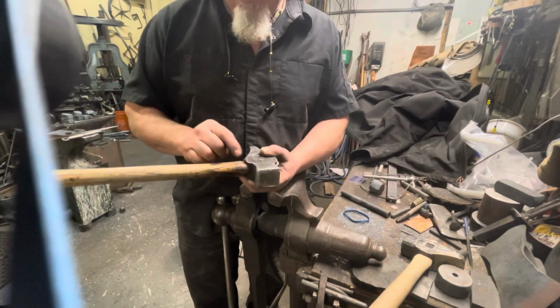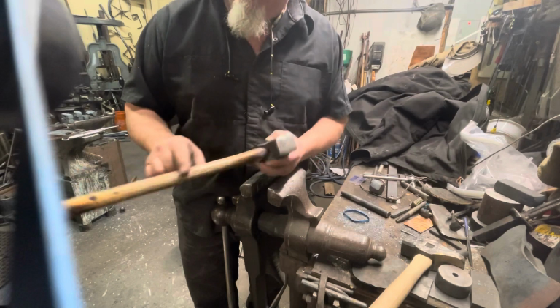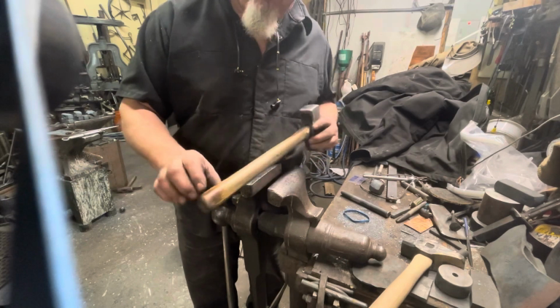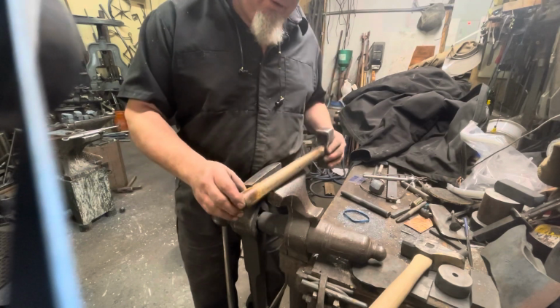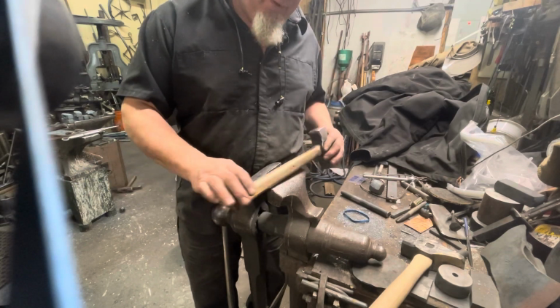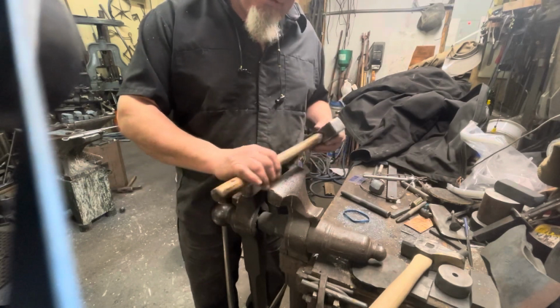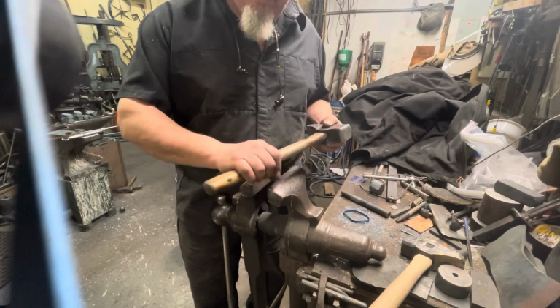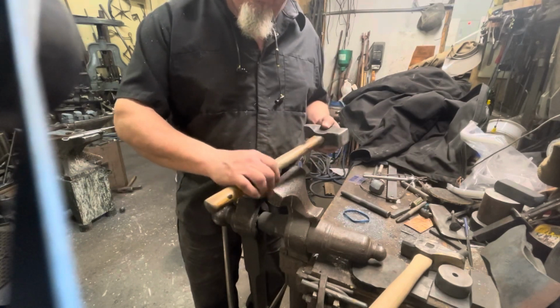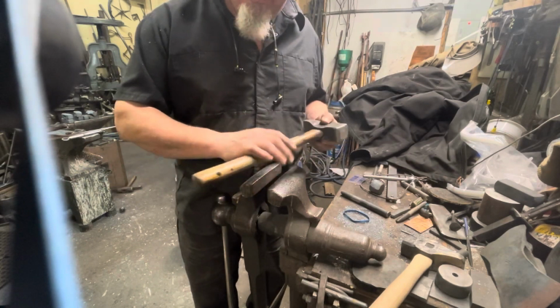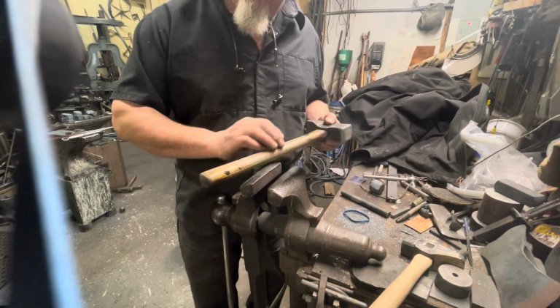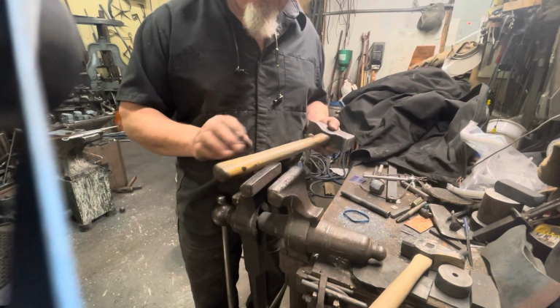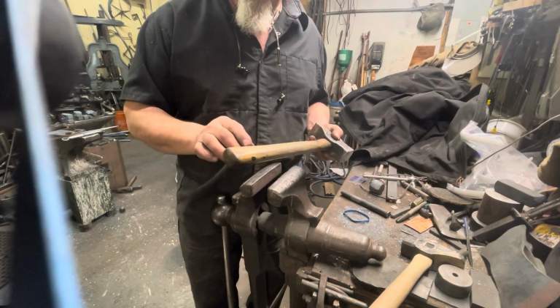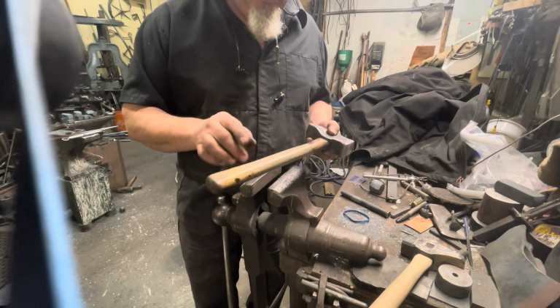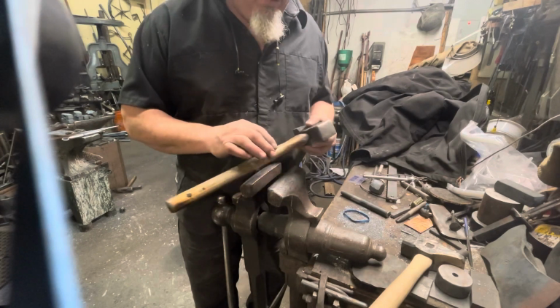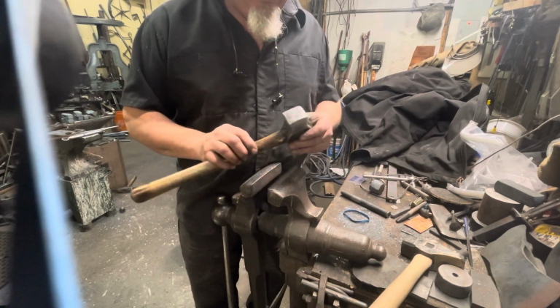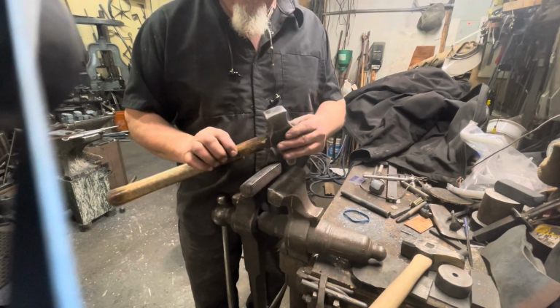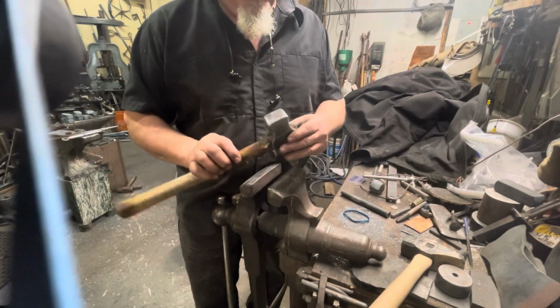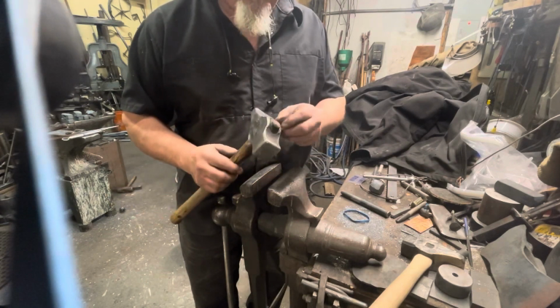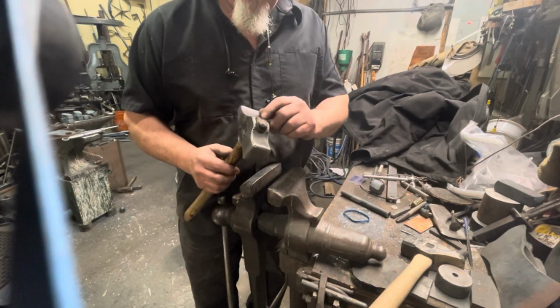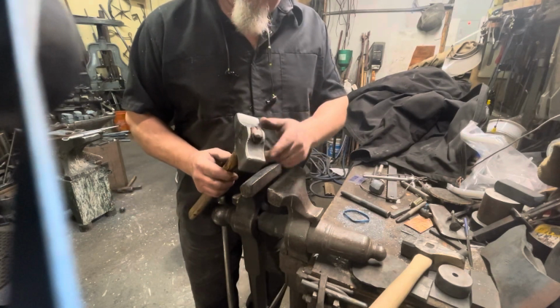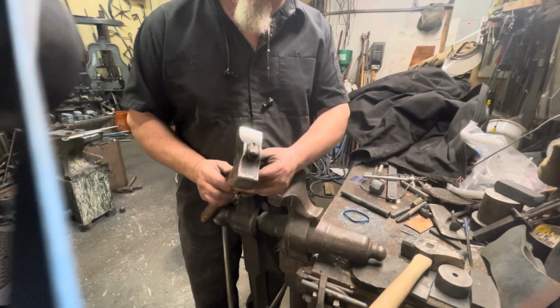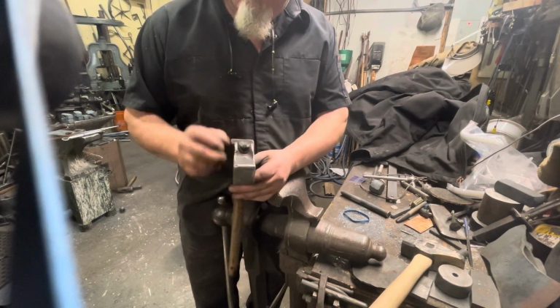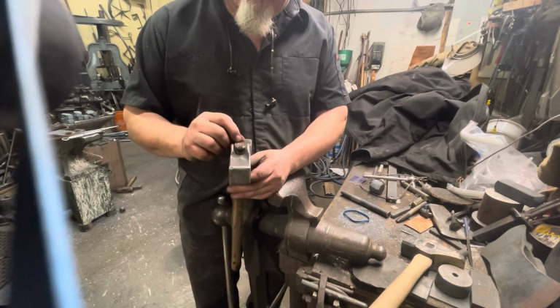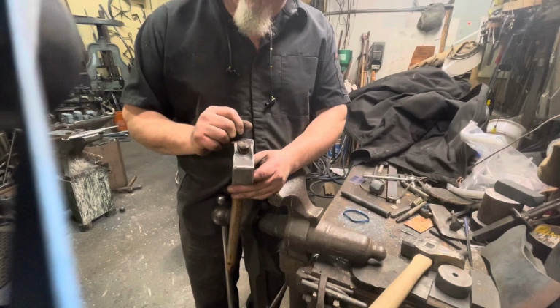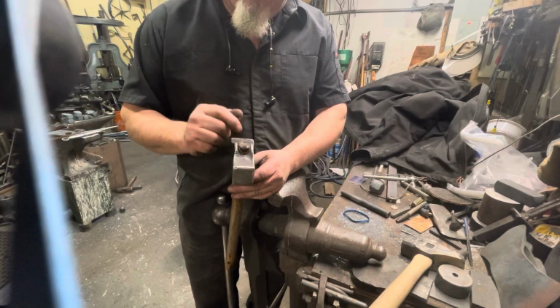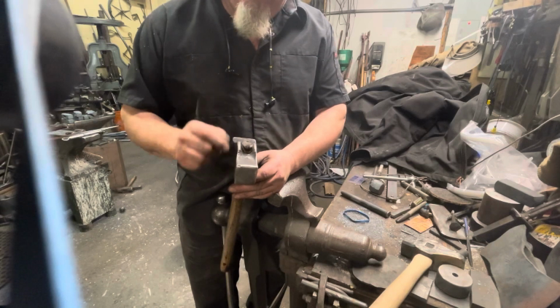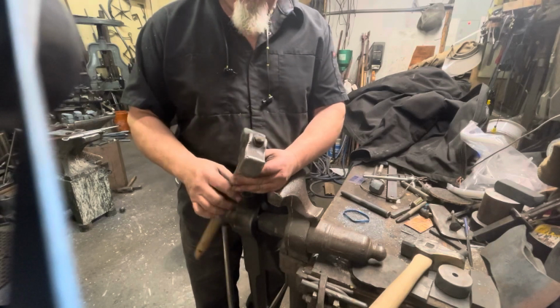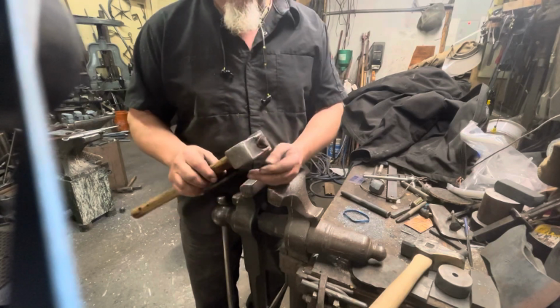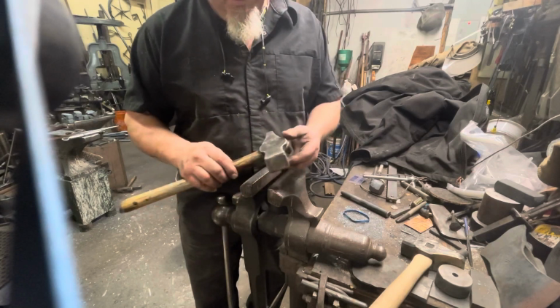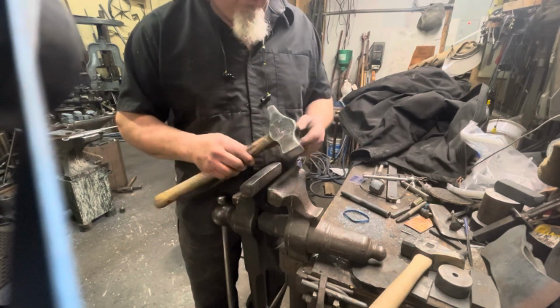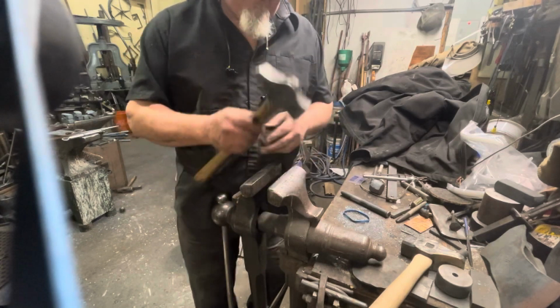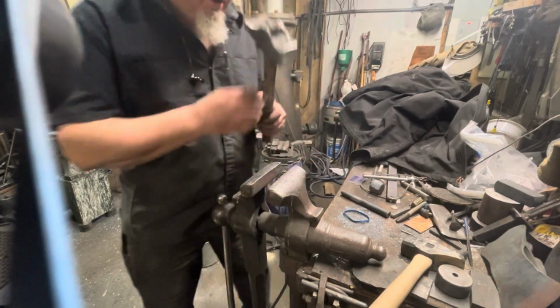I don't want to replace the whole handle. Despite being well worn, it fits my hand perfectly and there's nothing wrong with the wood or its condition. But I'm going to cut open that wedge slot and add a new wedge to it. First, I'm going to remove it from the handle.